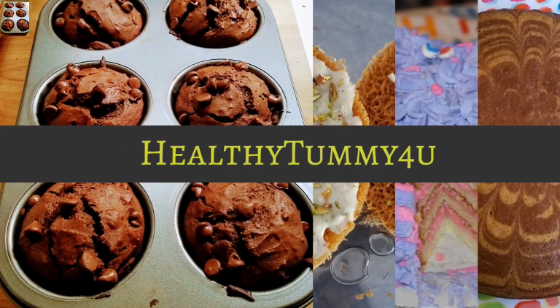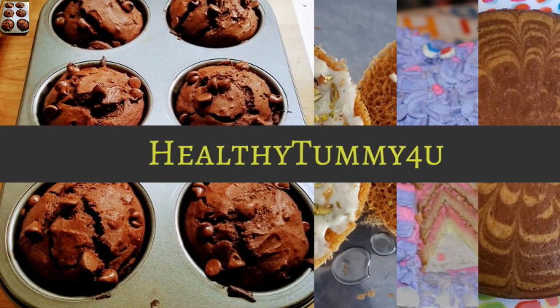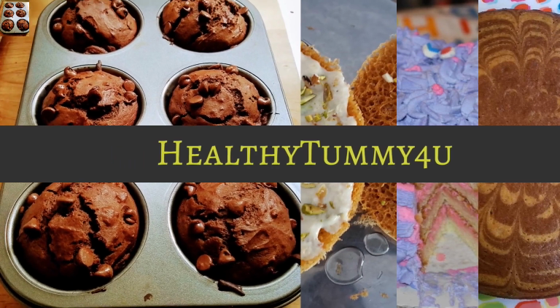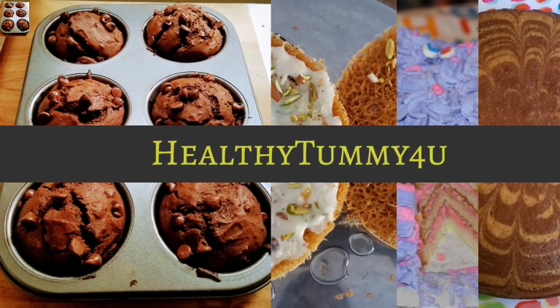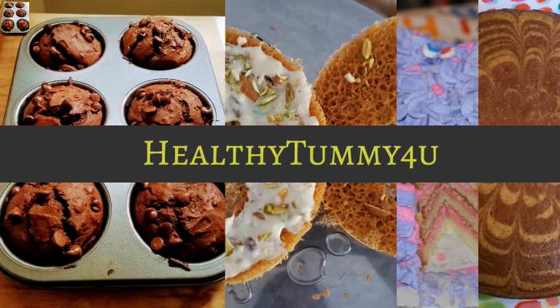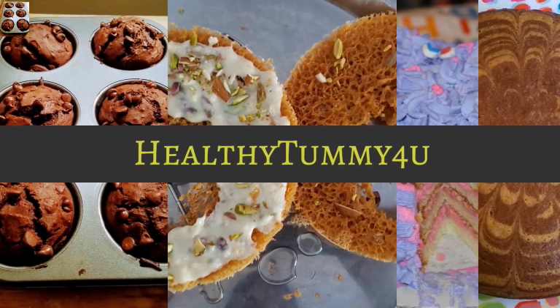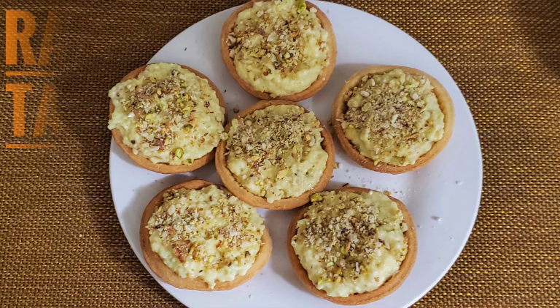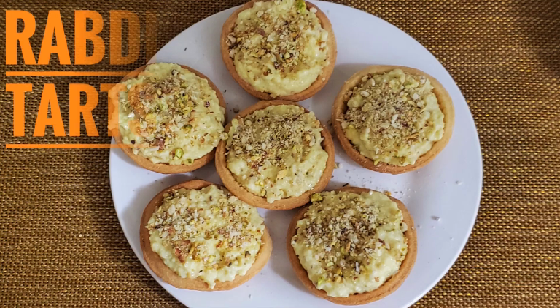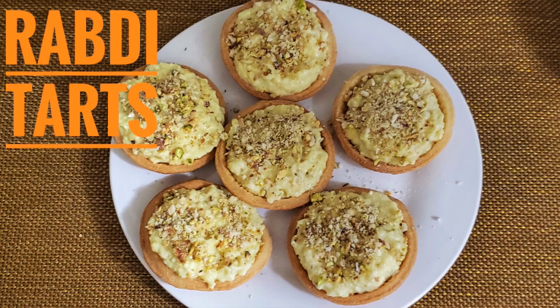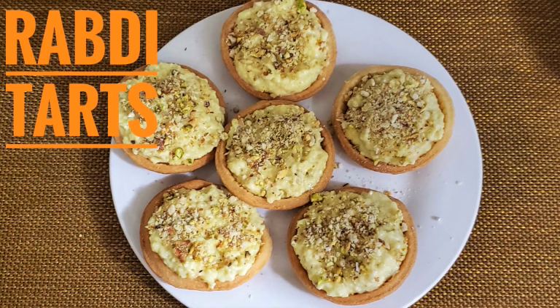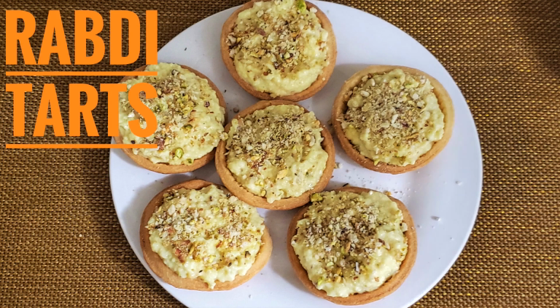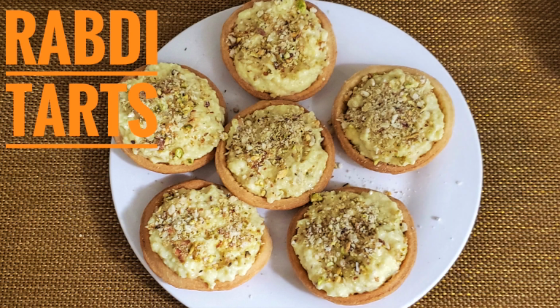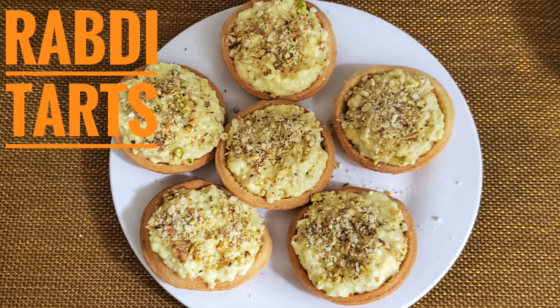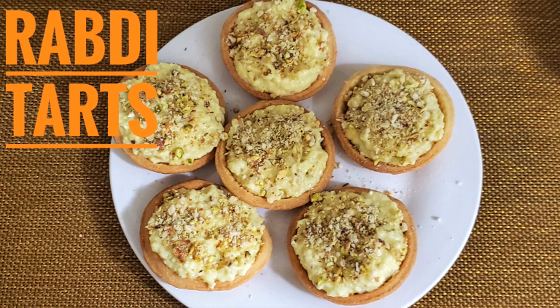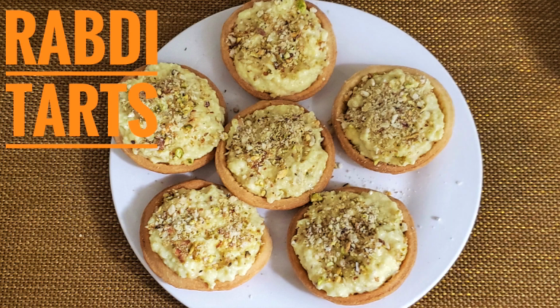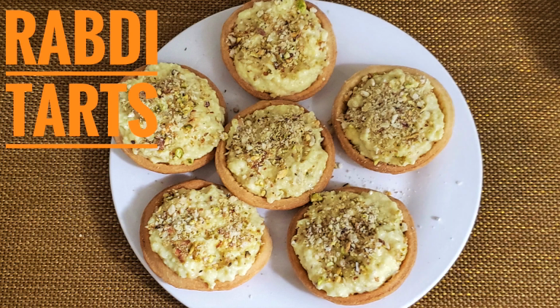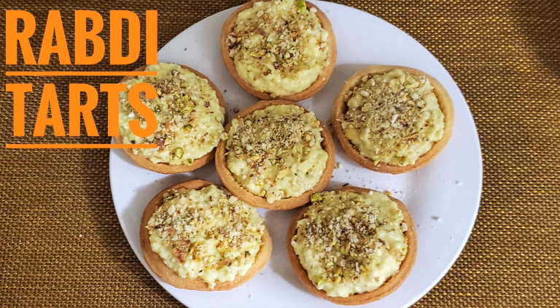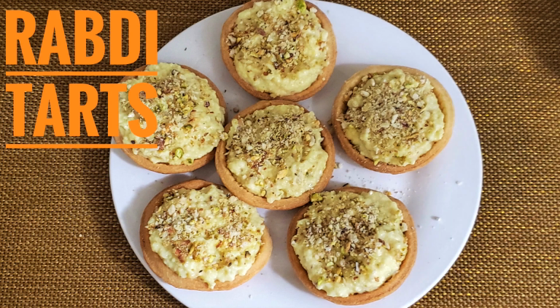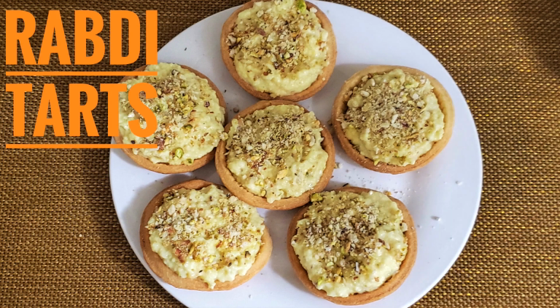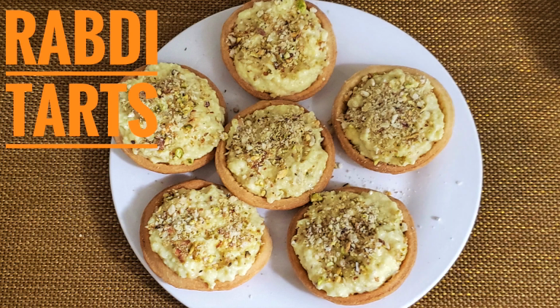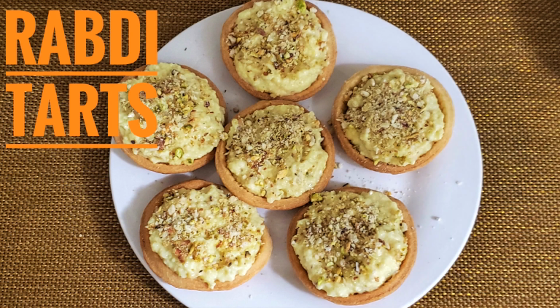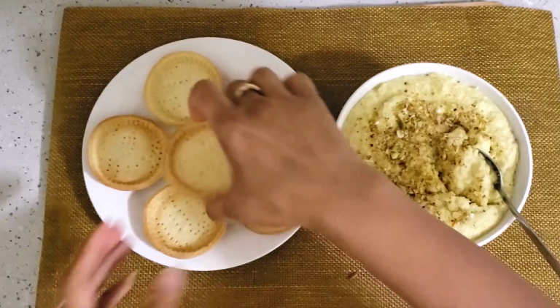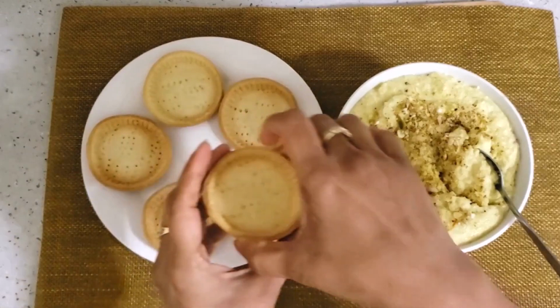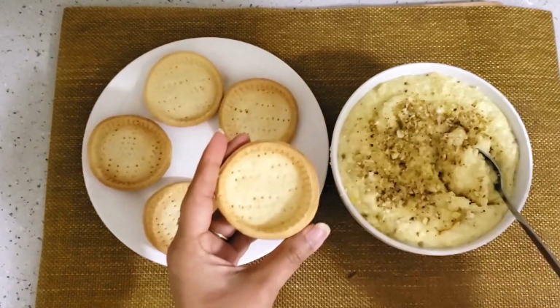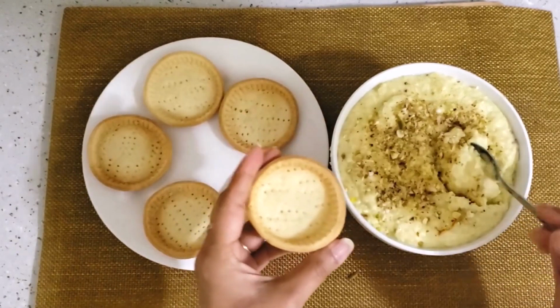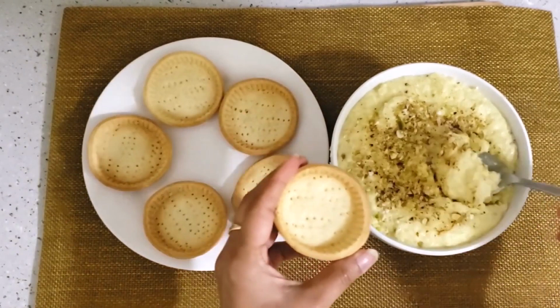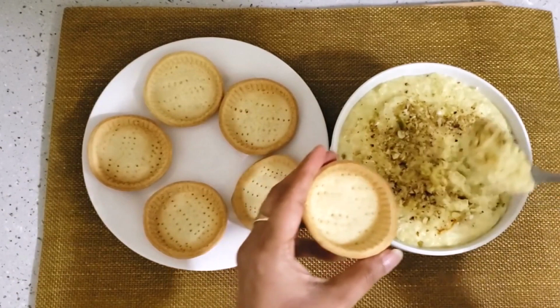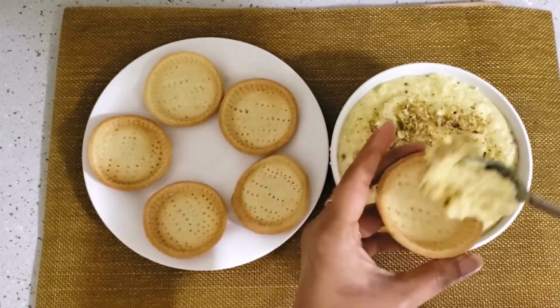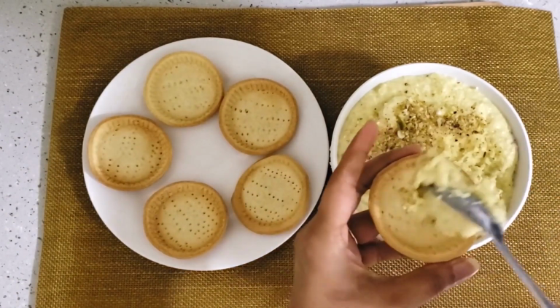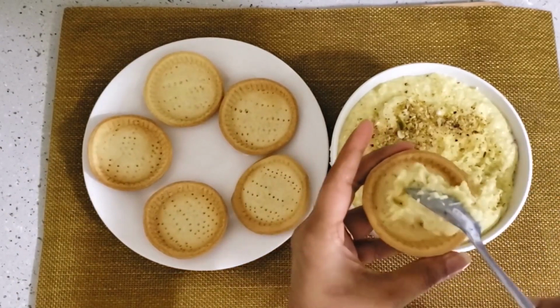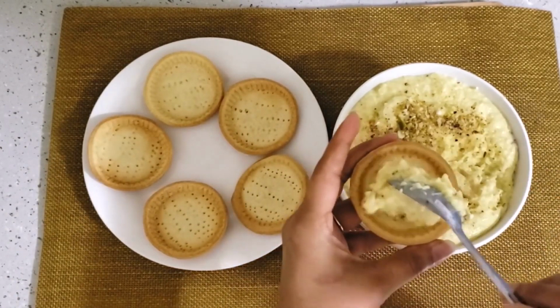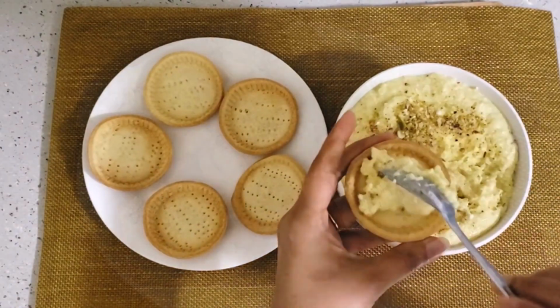Hi friends! Welcome to my channel, Healthy Tummy for You. Today I am going to make Rabdi Tarts. This is a very delicious dessert. You can make it at any favorite occasion.